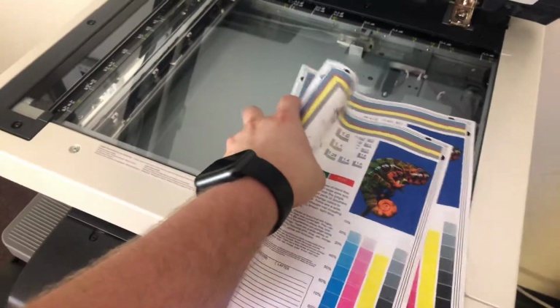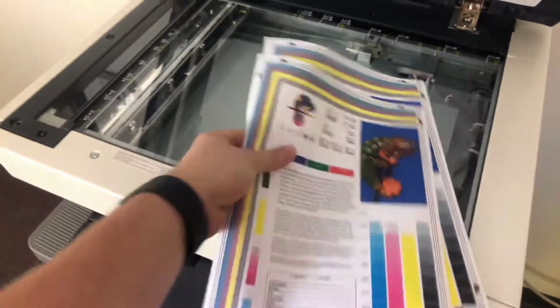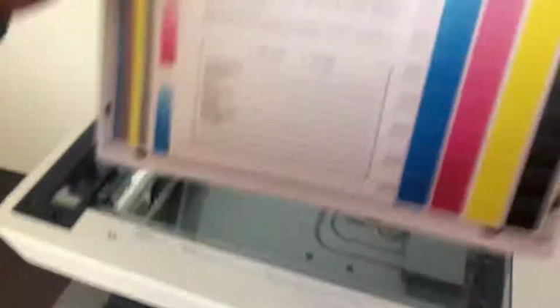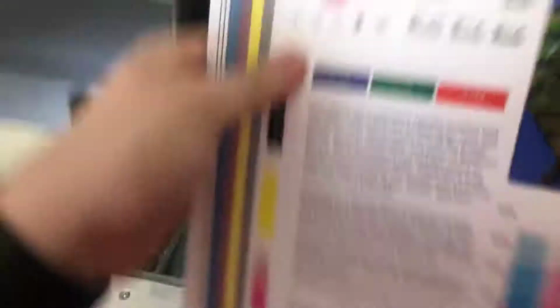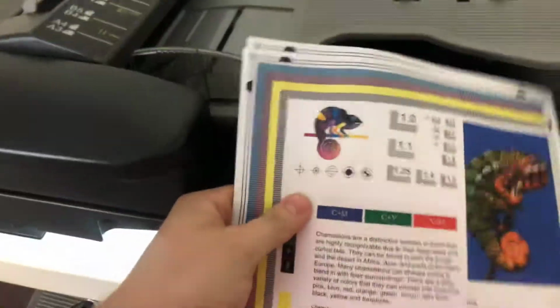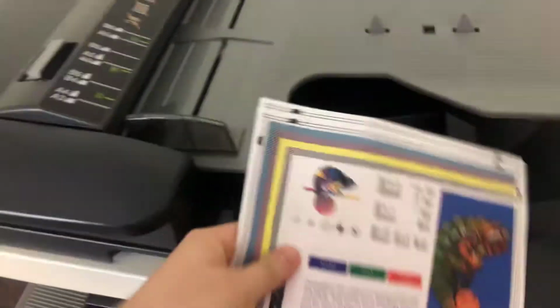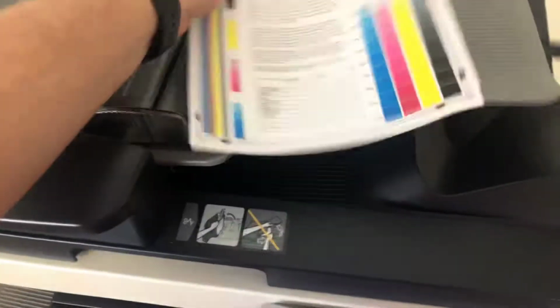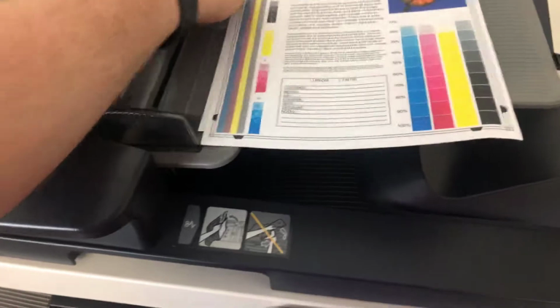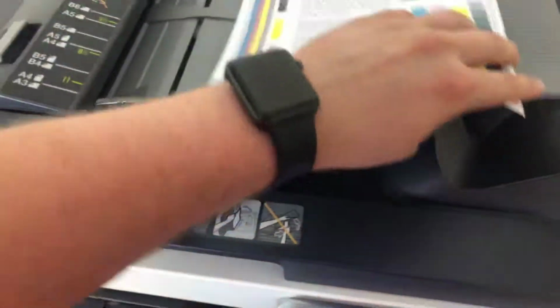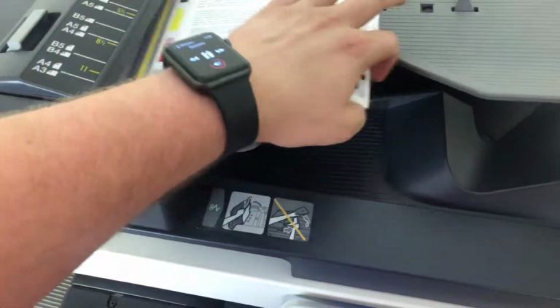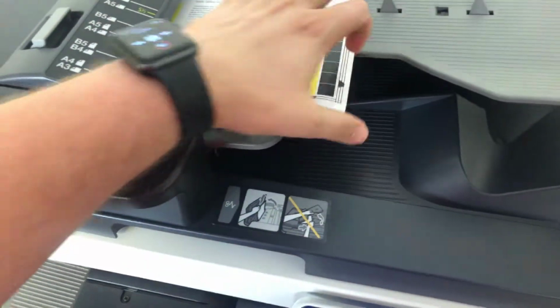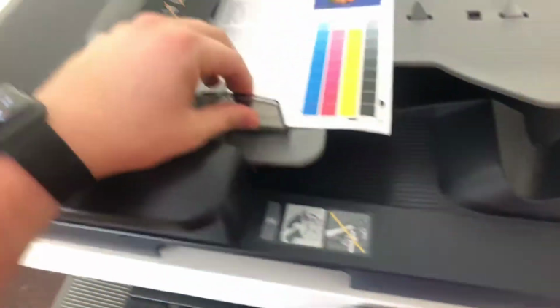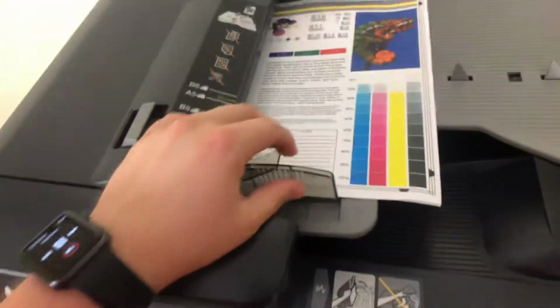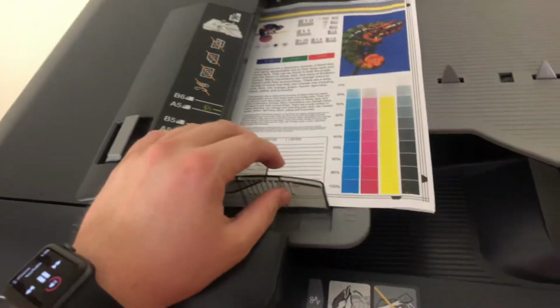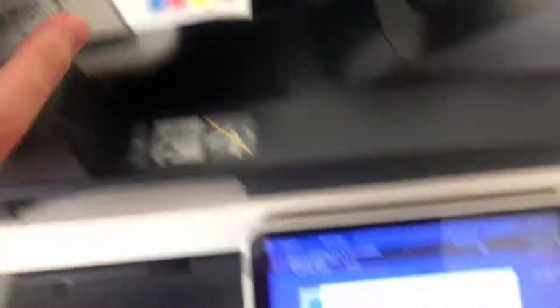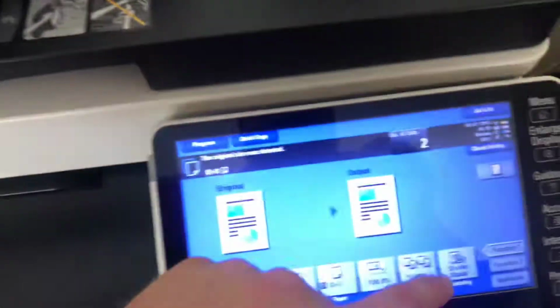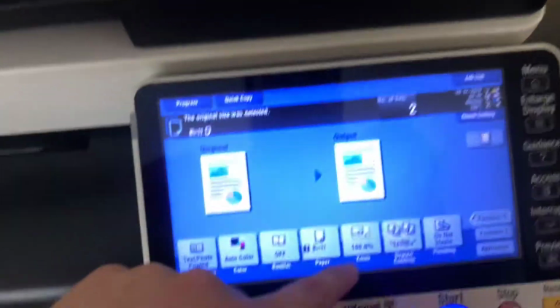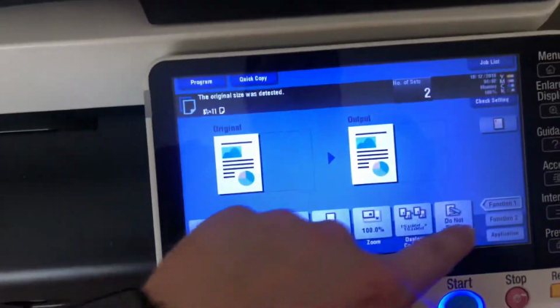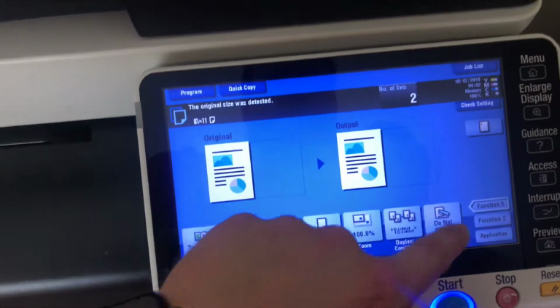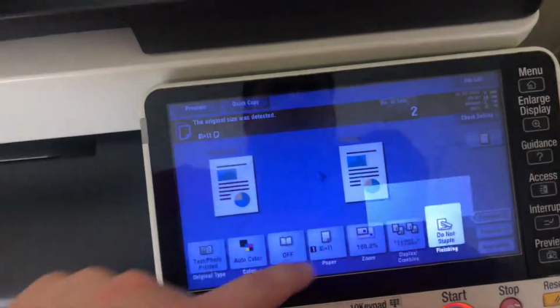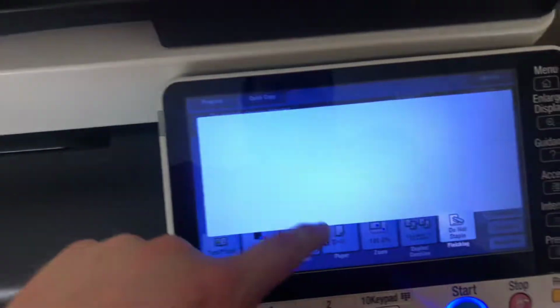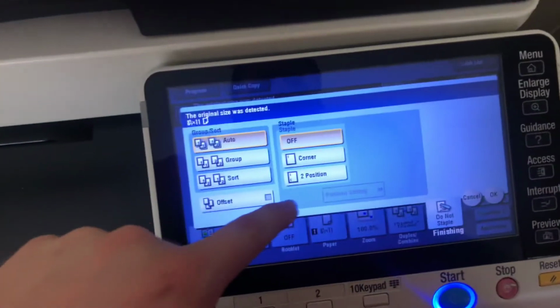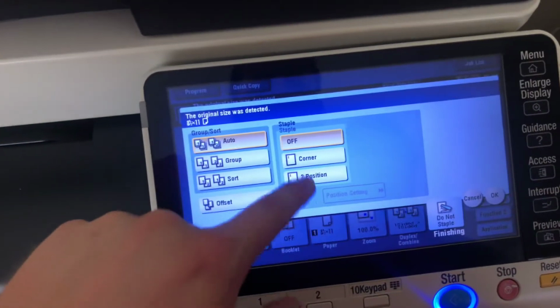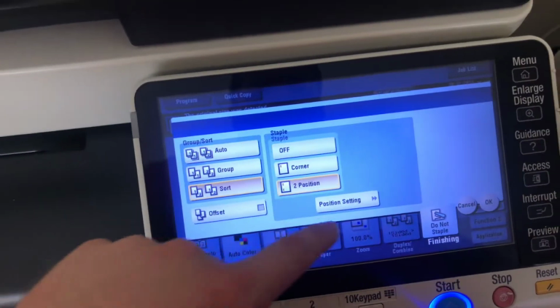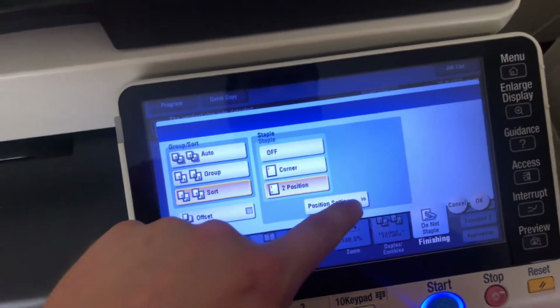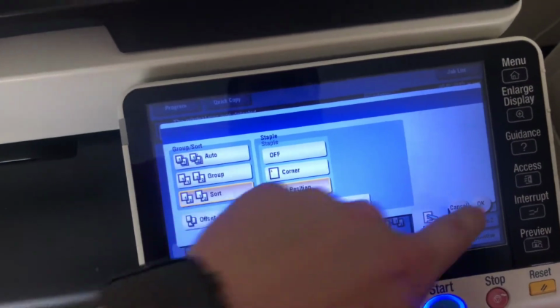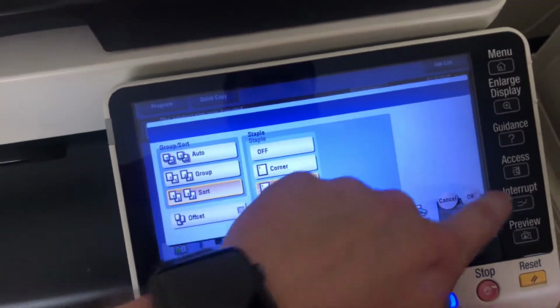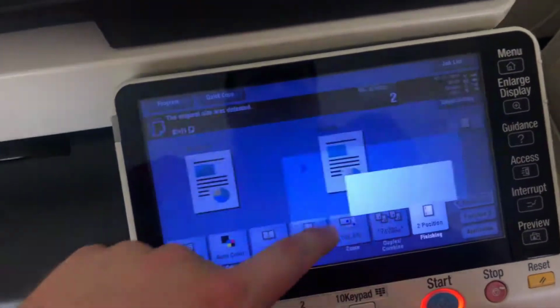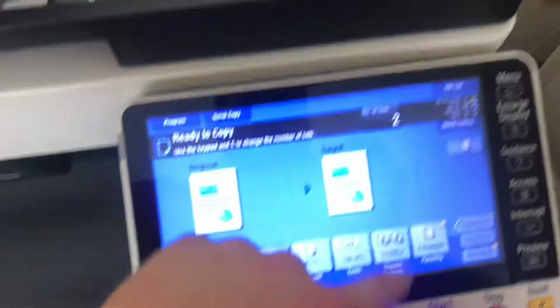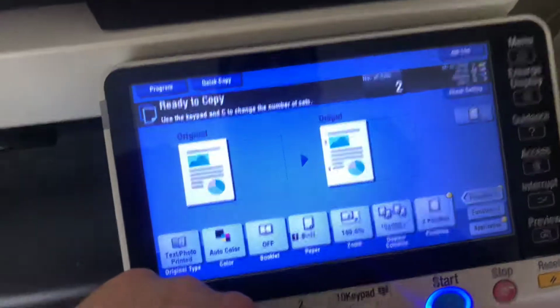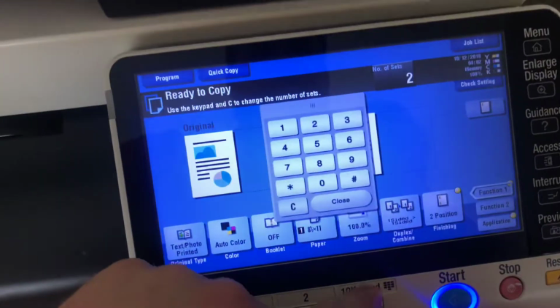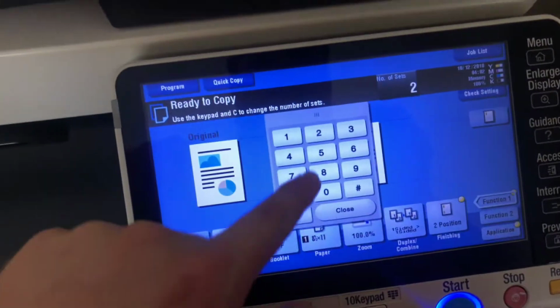Now we're going to take our test copies and test out the document feeder as well as the stapling feature on our internal finisher. We're going to do a double staple and run that job through once.